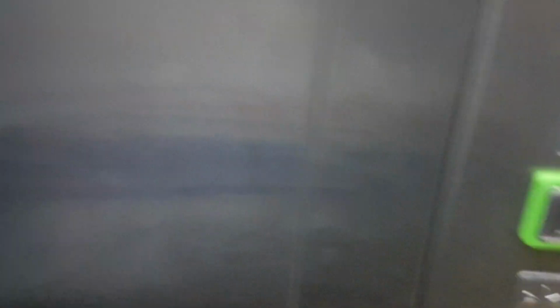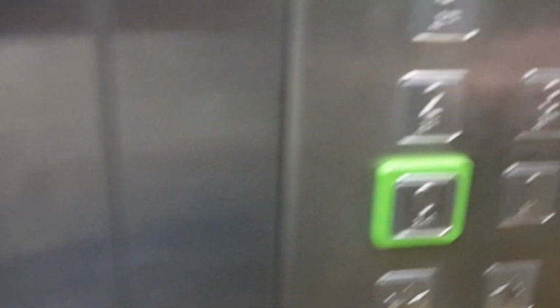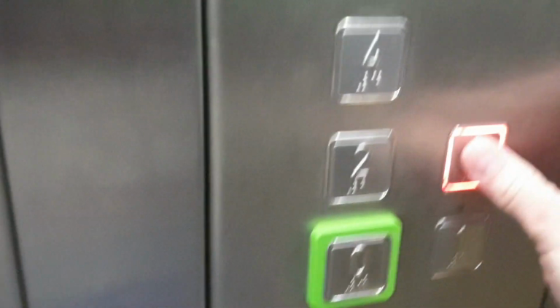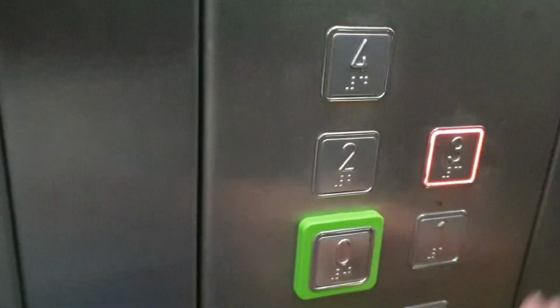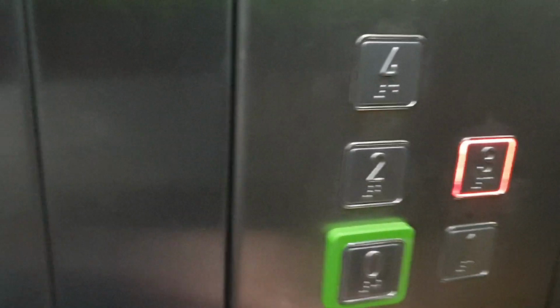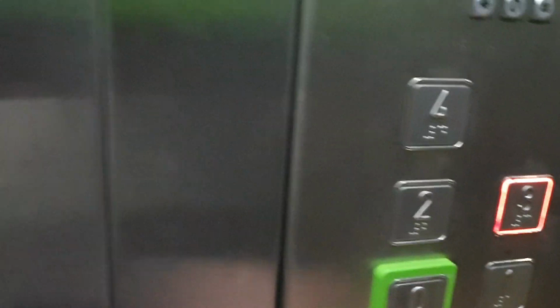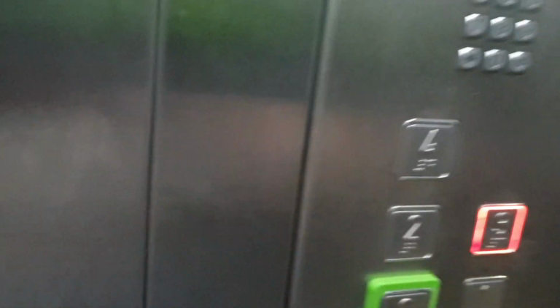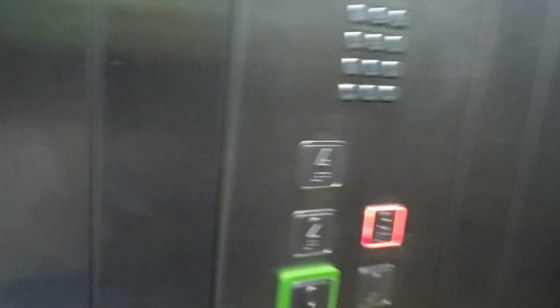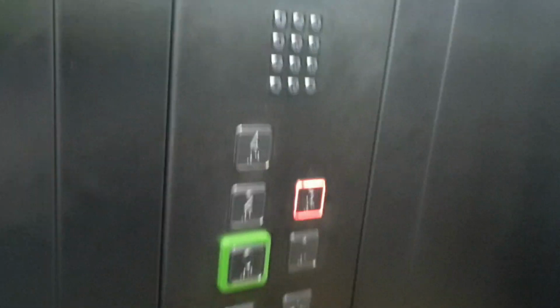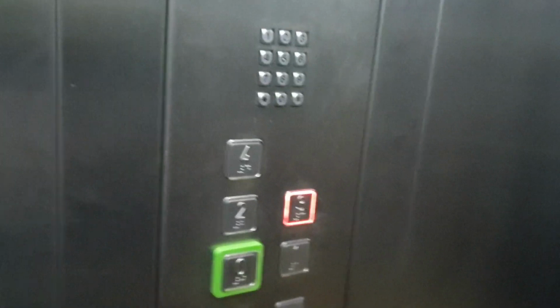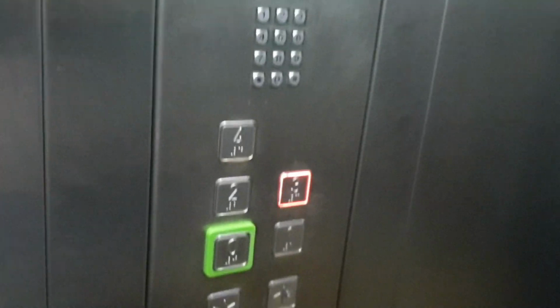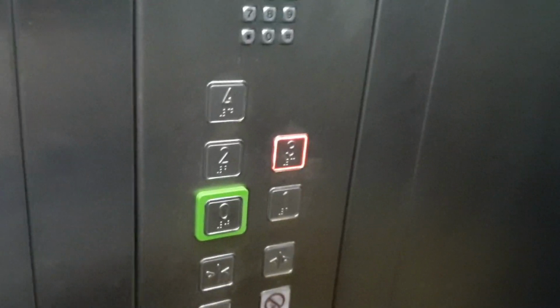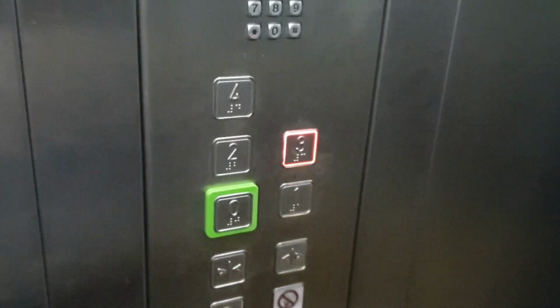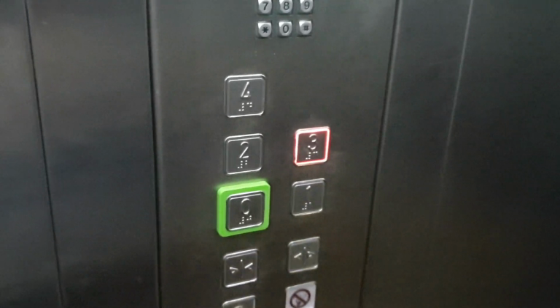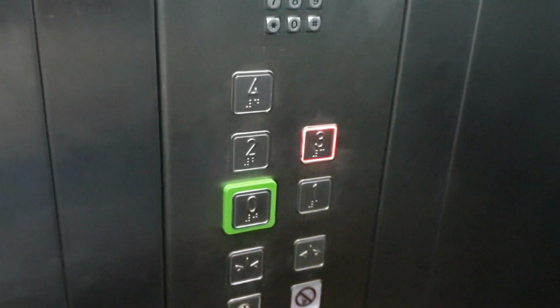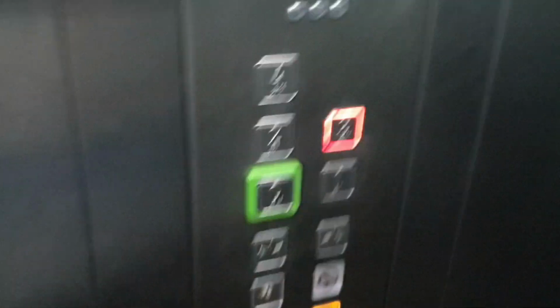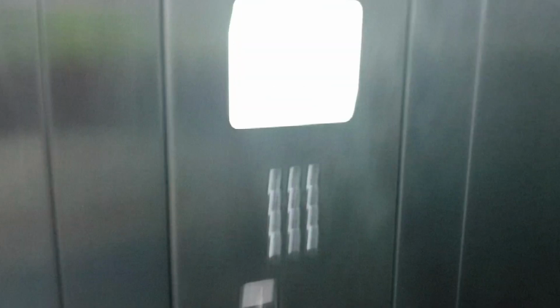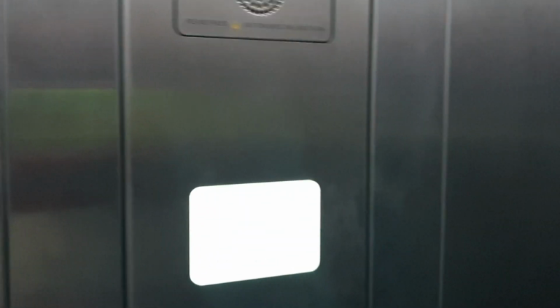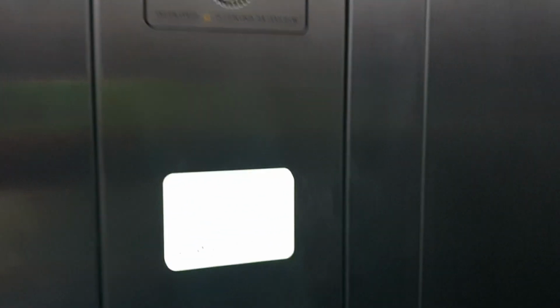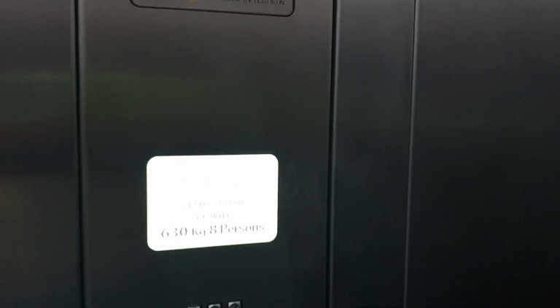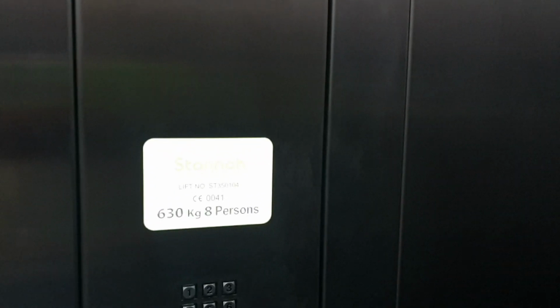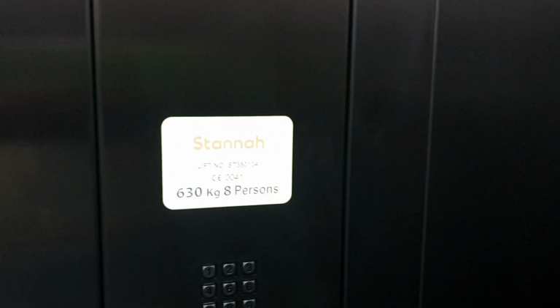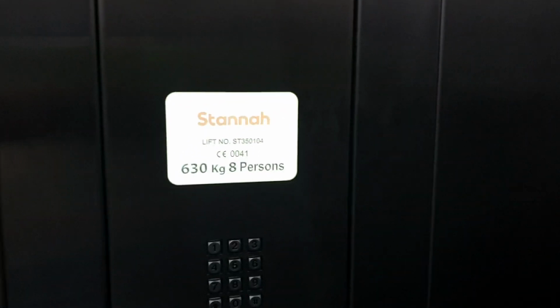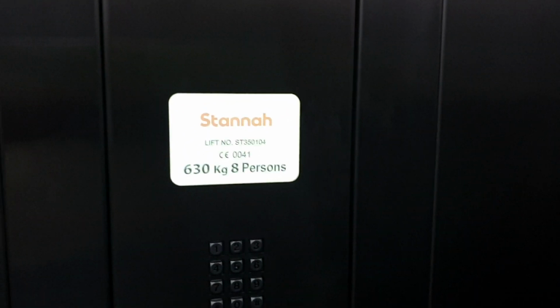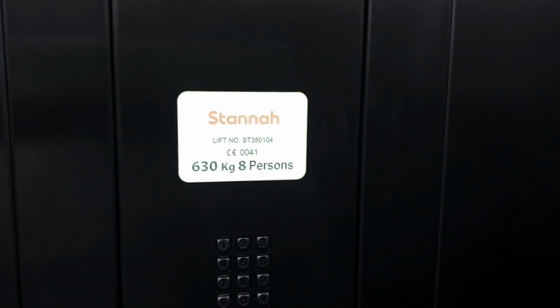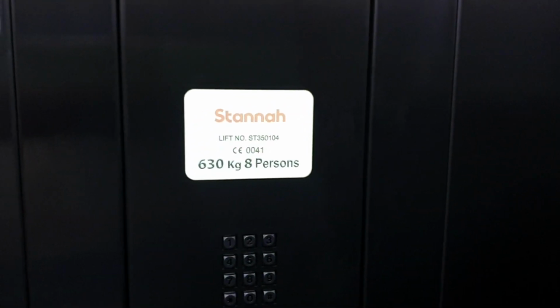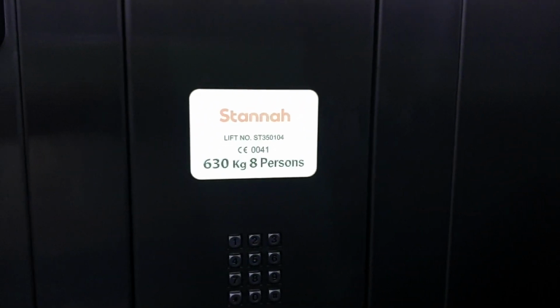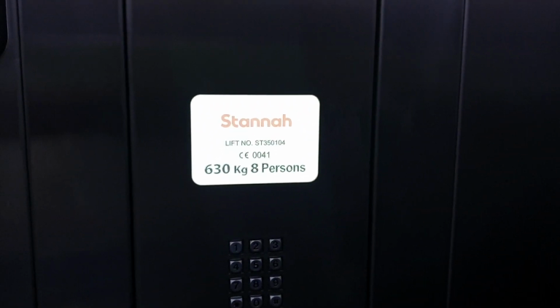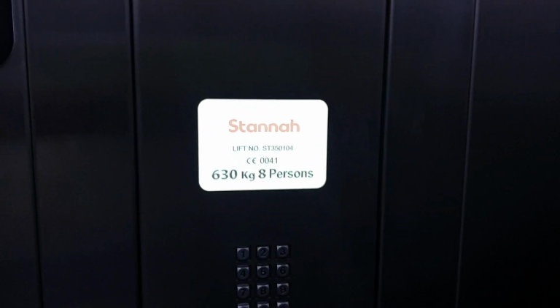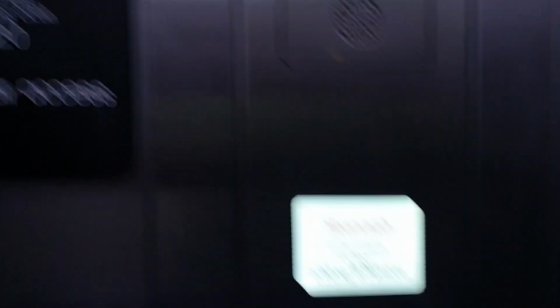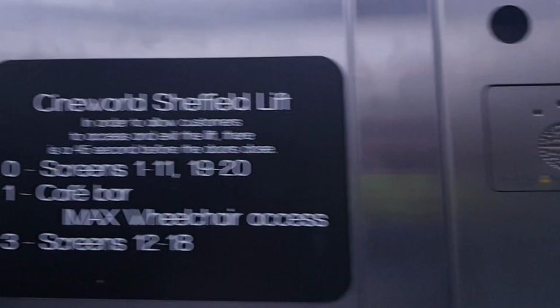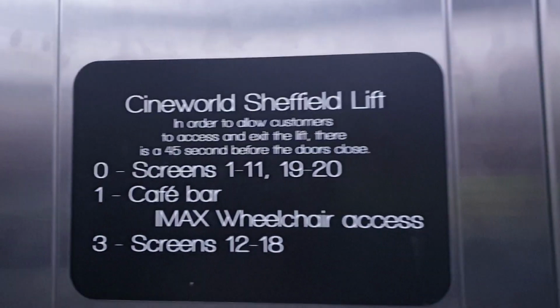Okay, that's three. Capacity 630 kilos, eight persons. Built in 2015.